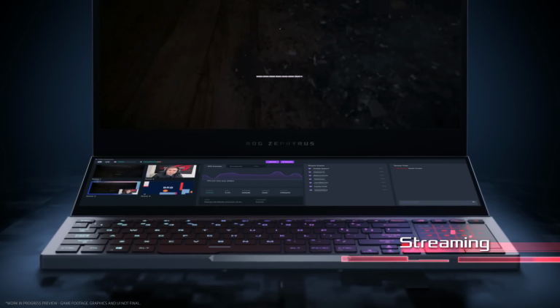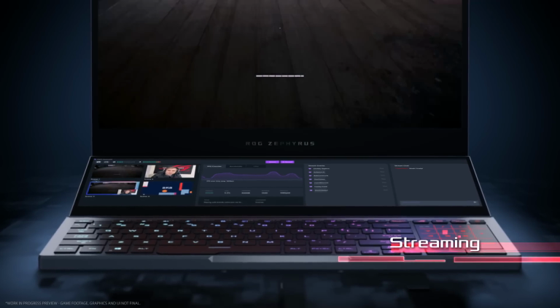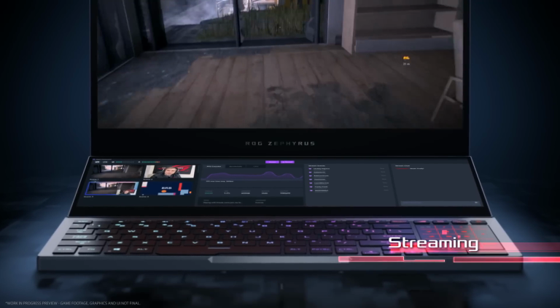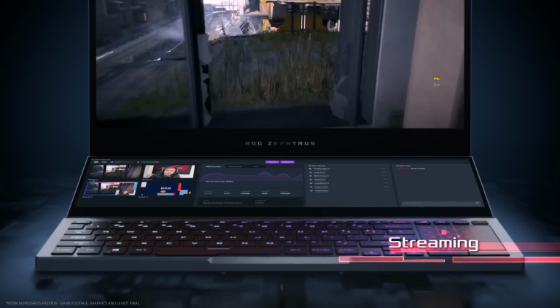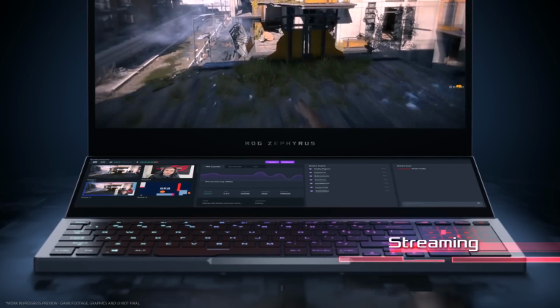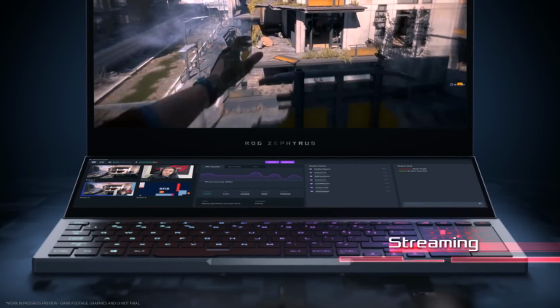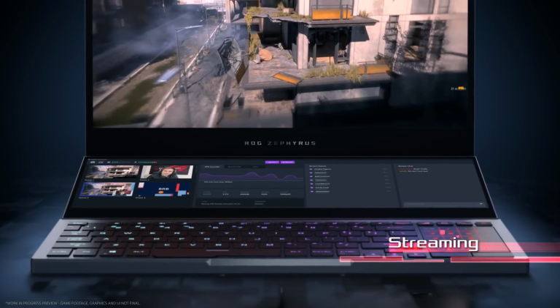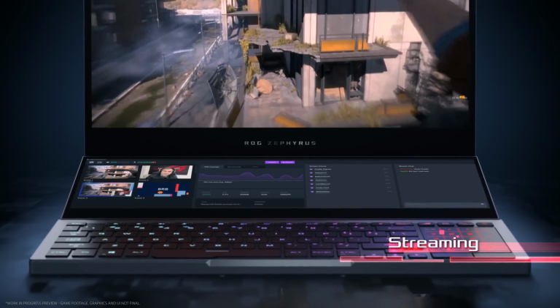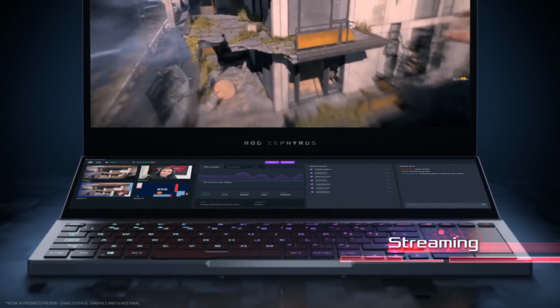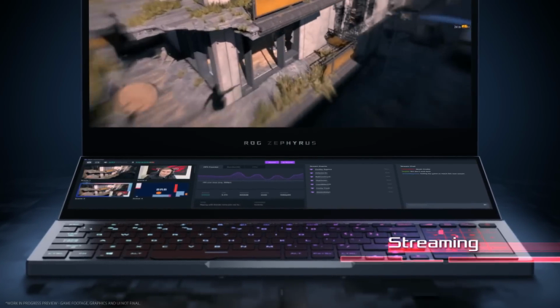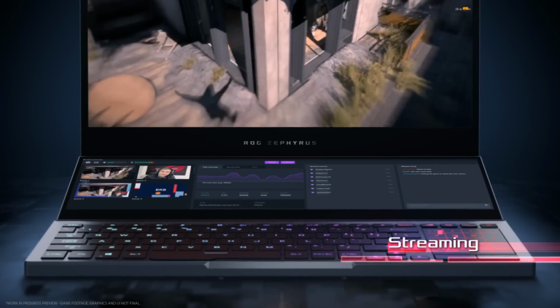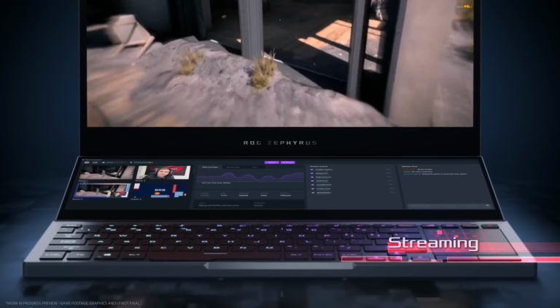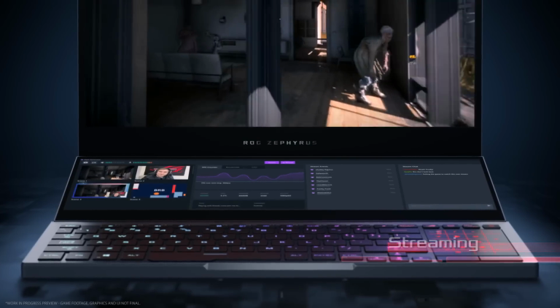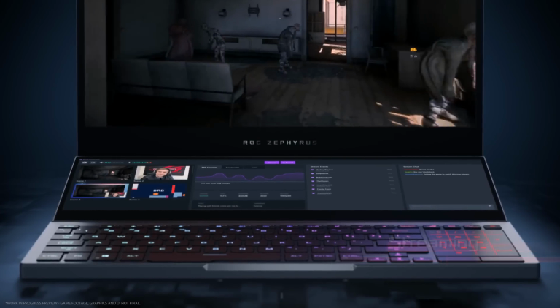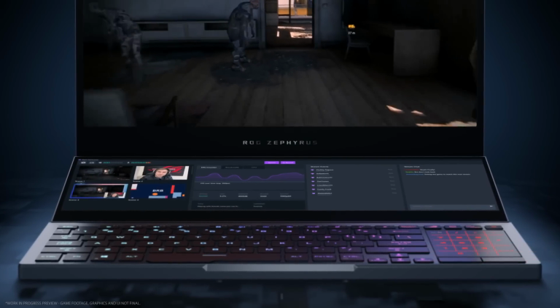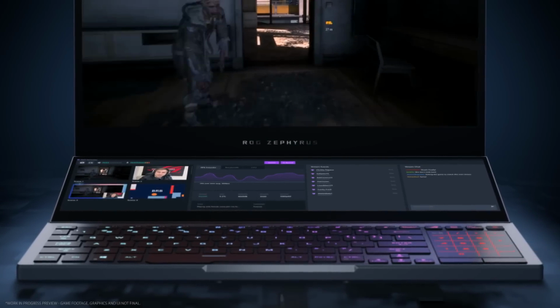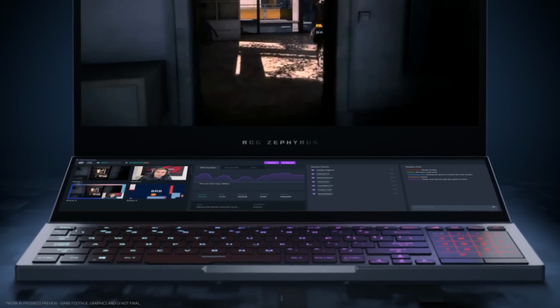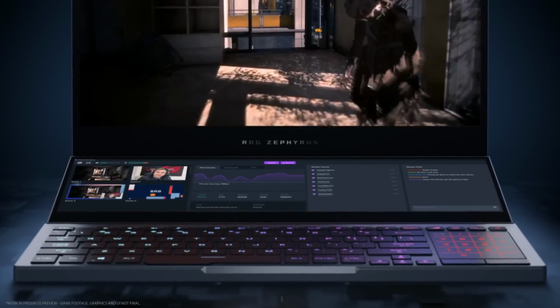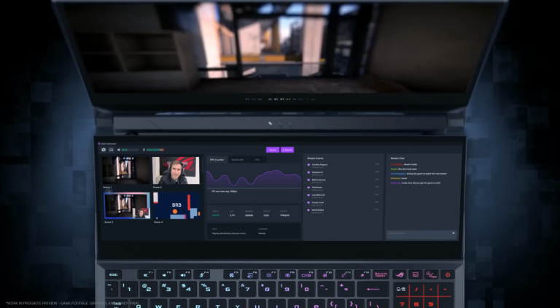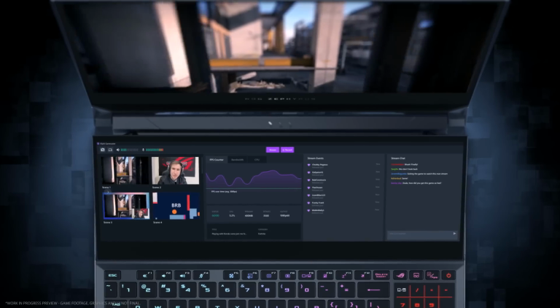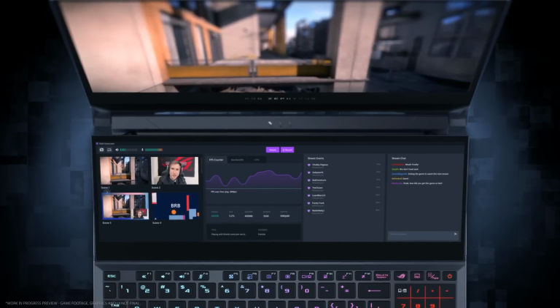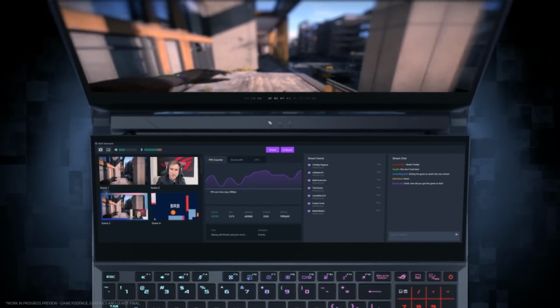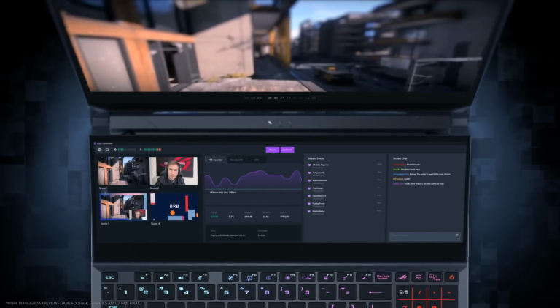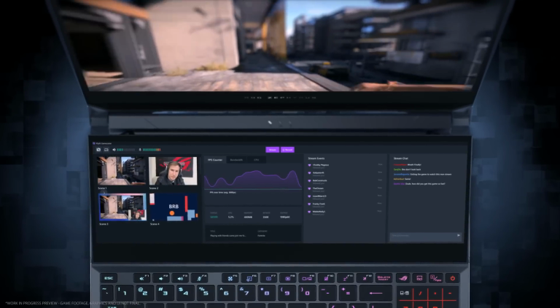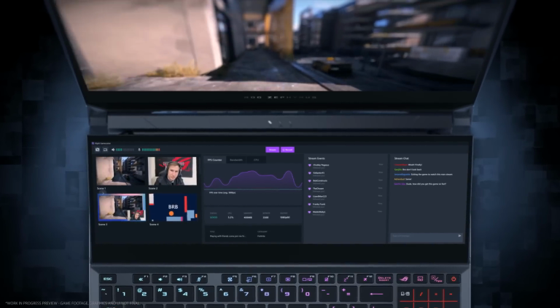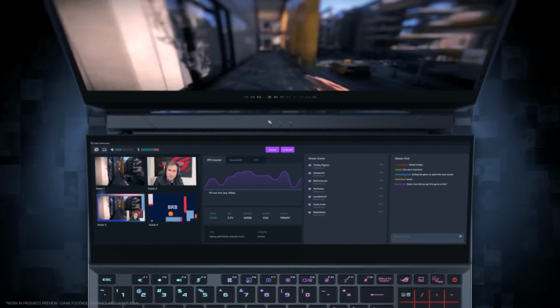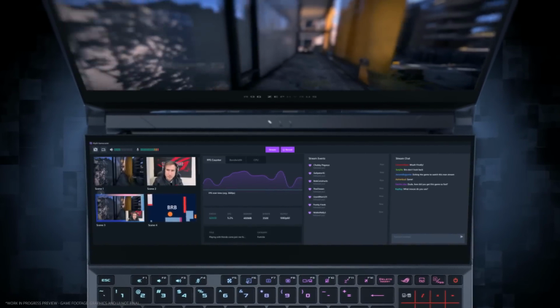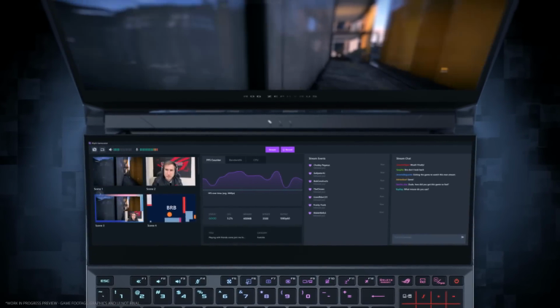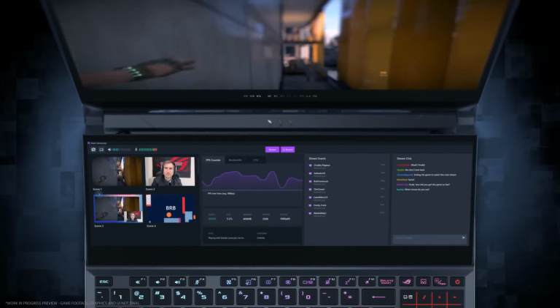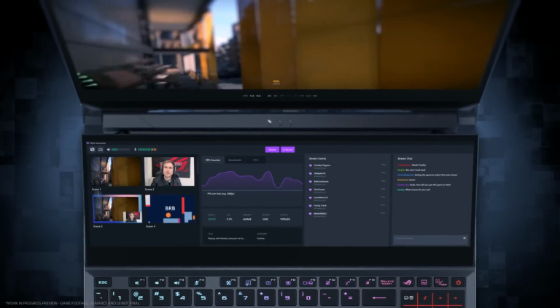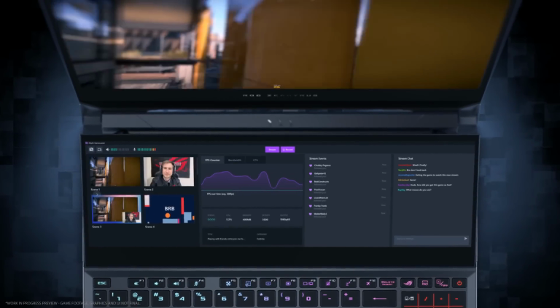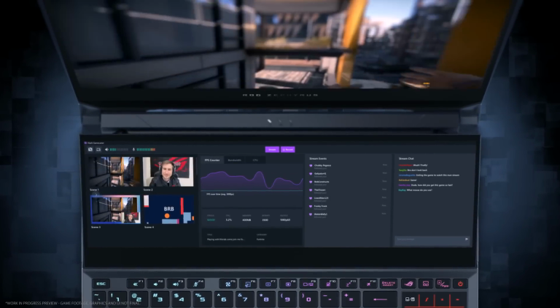Streaming and gaming simultaneously is easier with broadcast controls on deck at all times. Switch cameras, track your chats, and engage with your viewers anywhere.